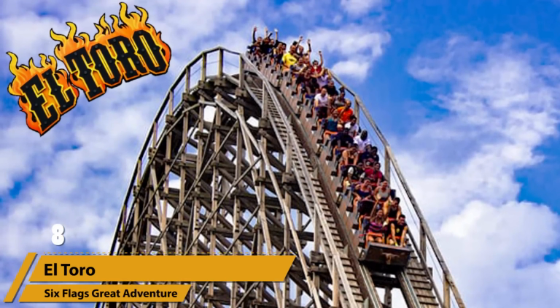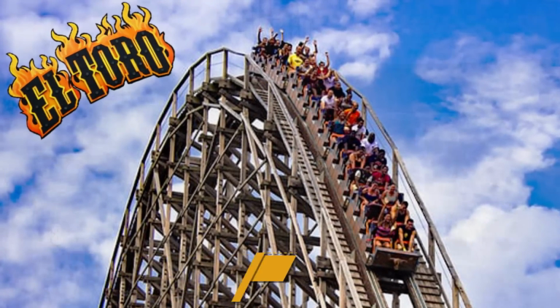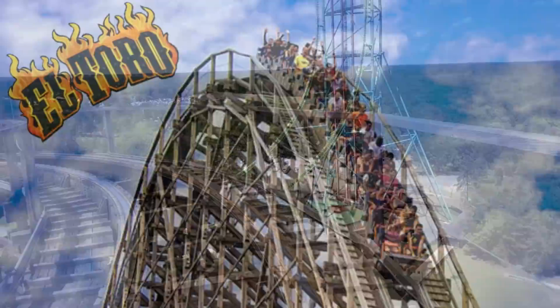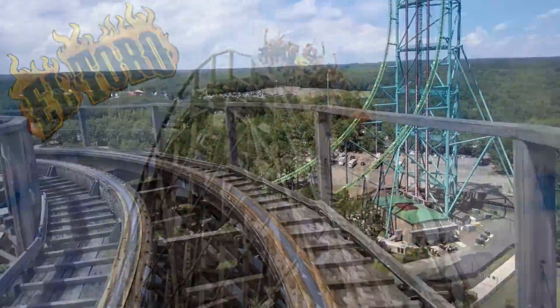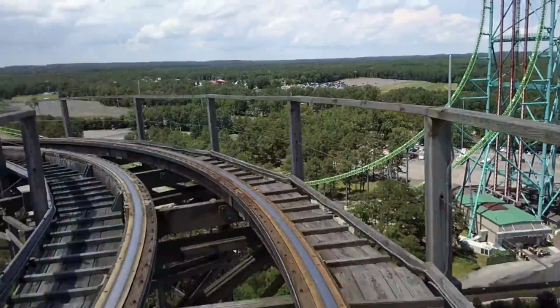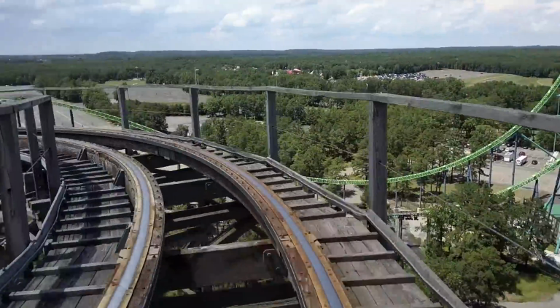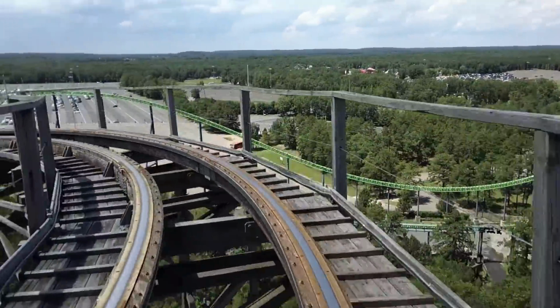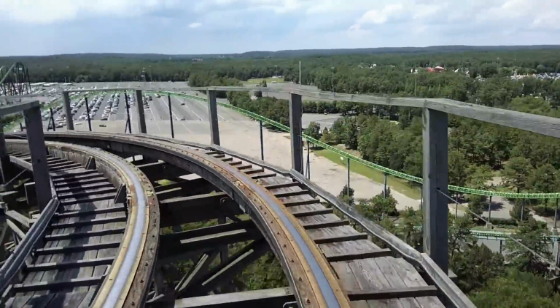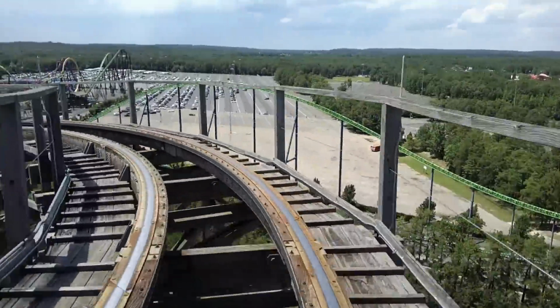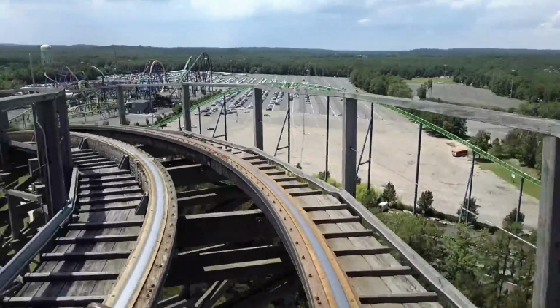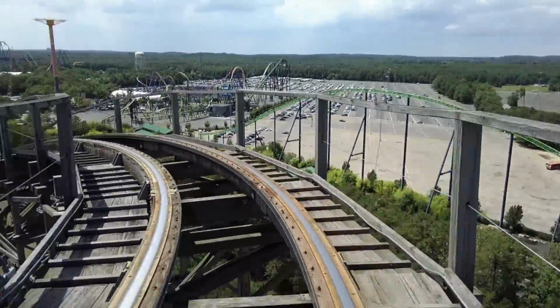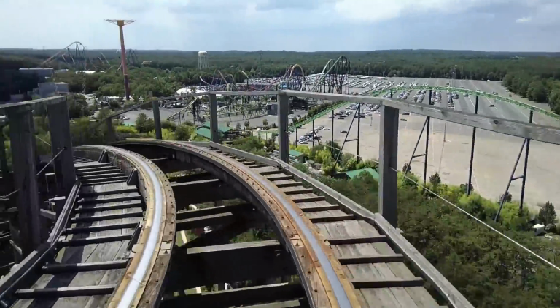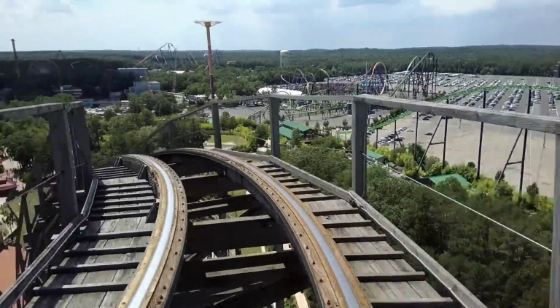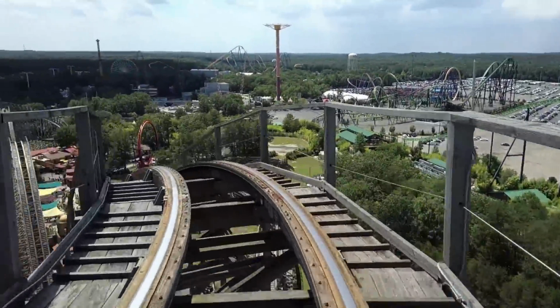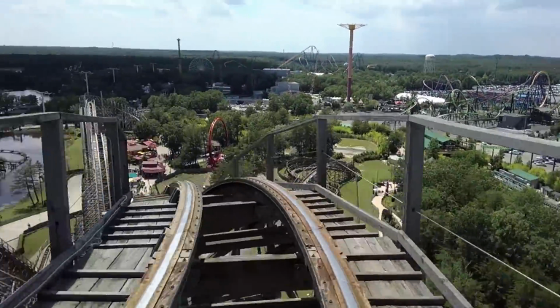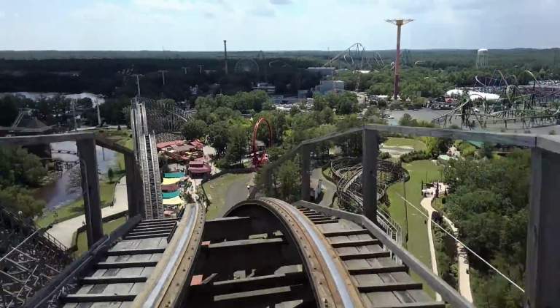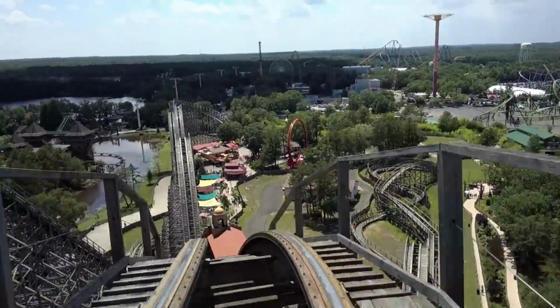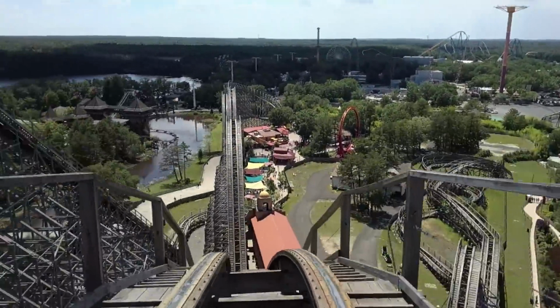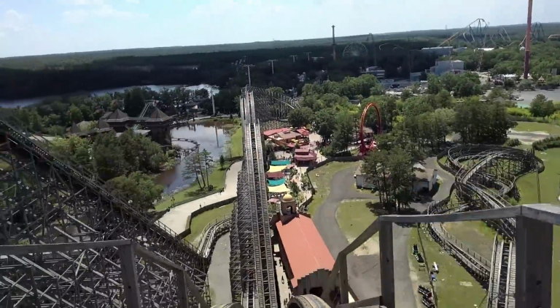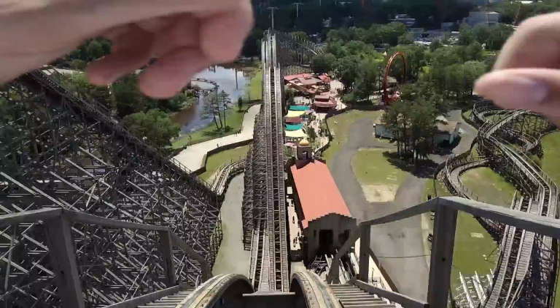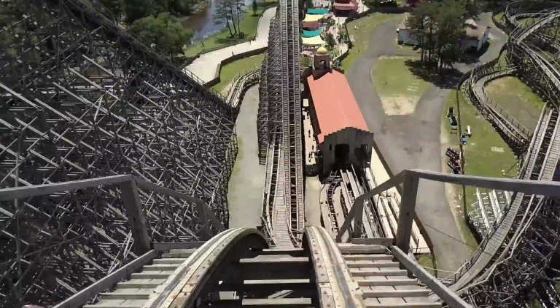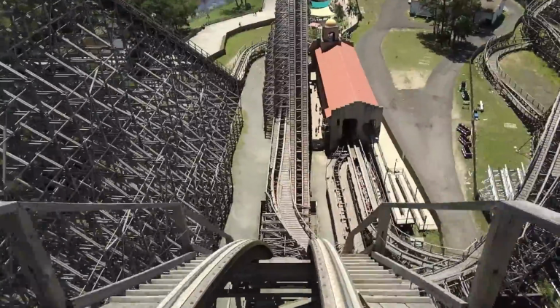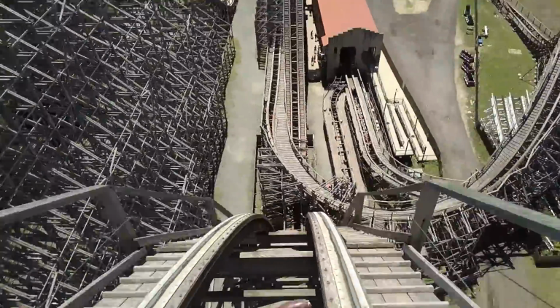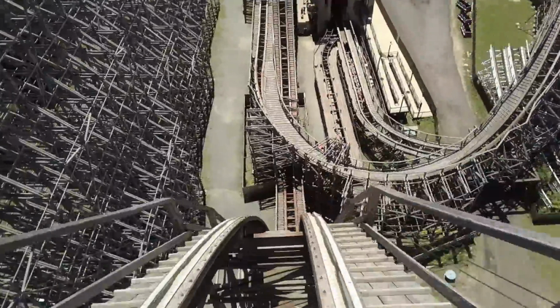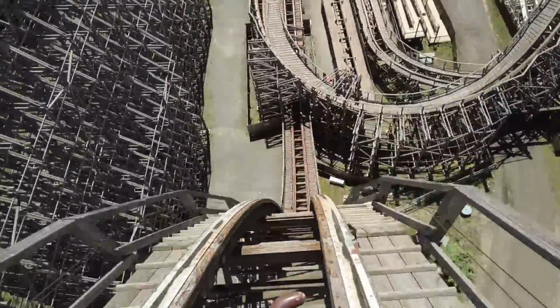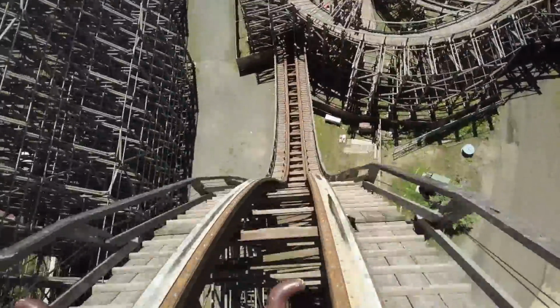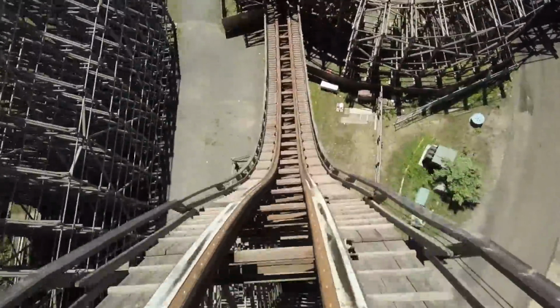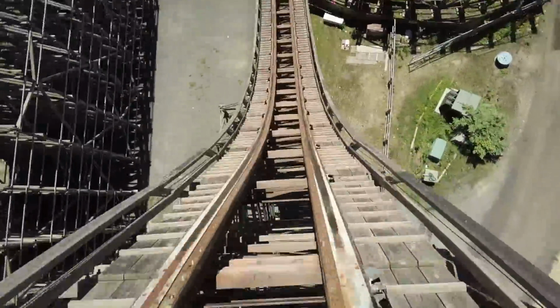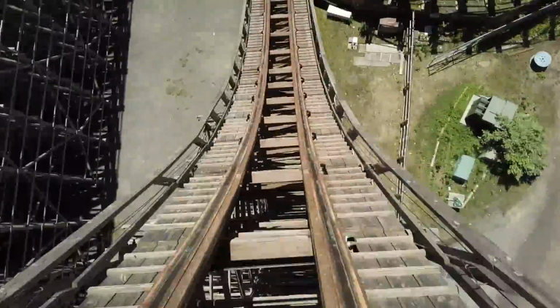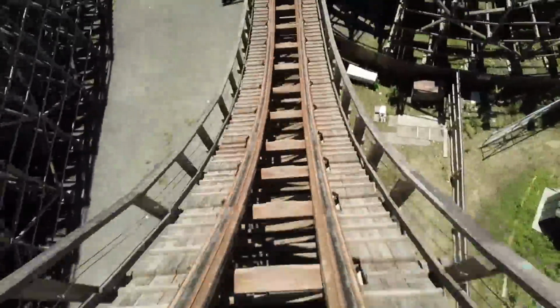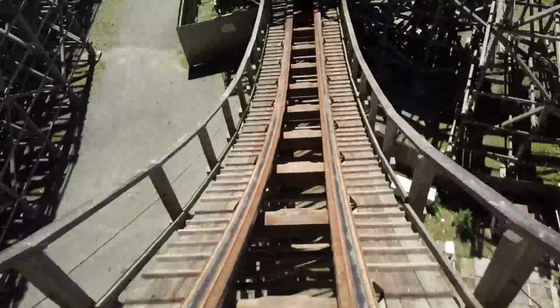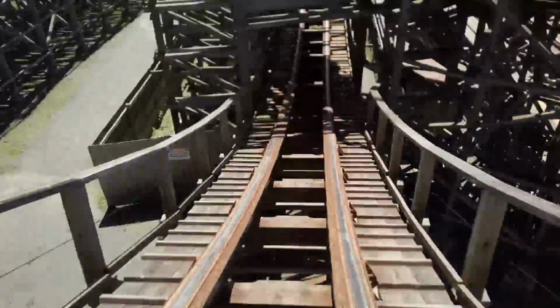Number eight: El Toro, located at Six Flags Great Adventure in Jackson, New Jersey. El Toro is the park's star attraction. This coaster puts out one of the wildest rides you'll ever find, and it all starts with its 176-foot drop, which is one of the largest for a wood coaster.